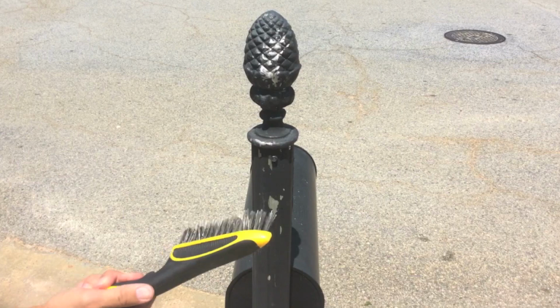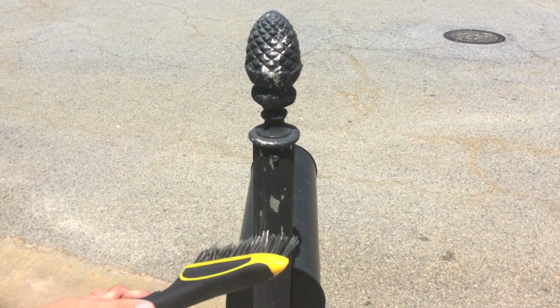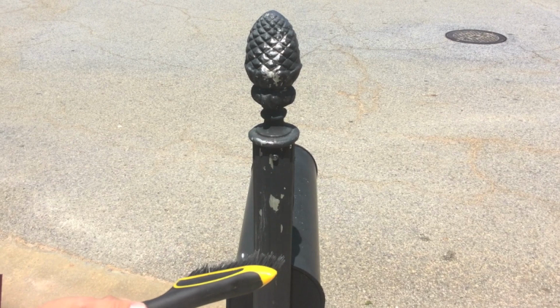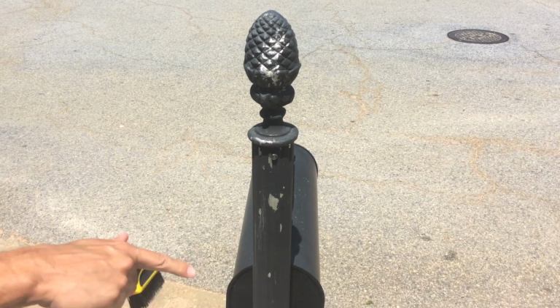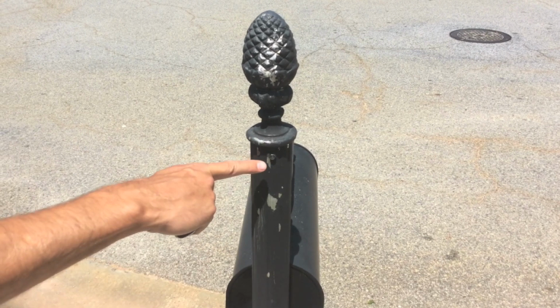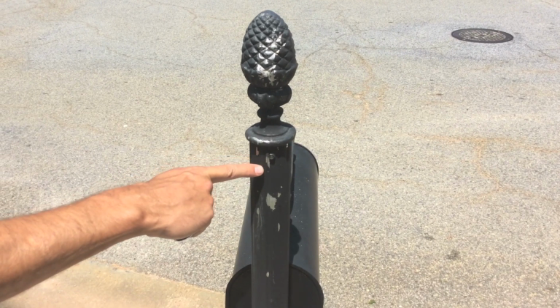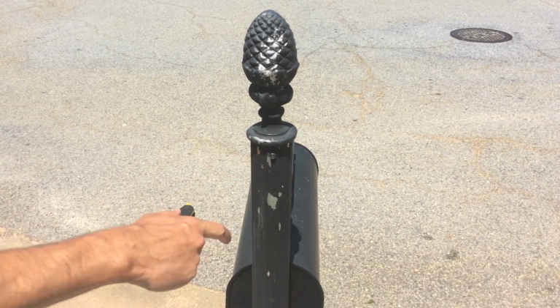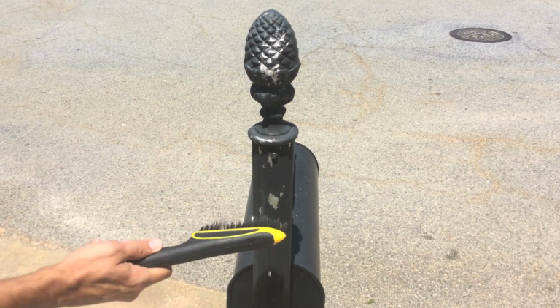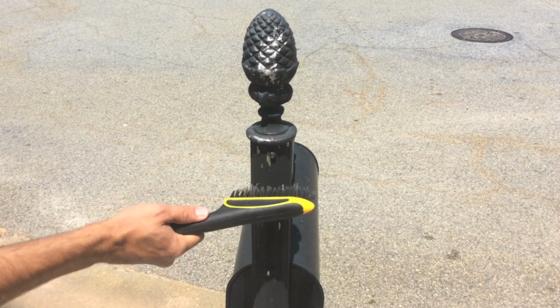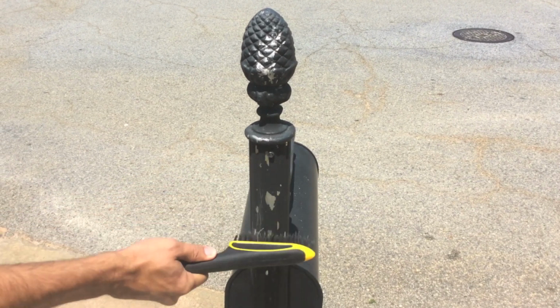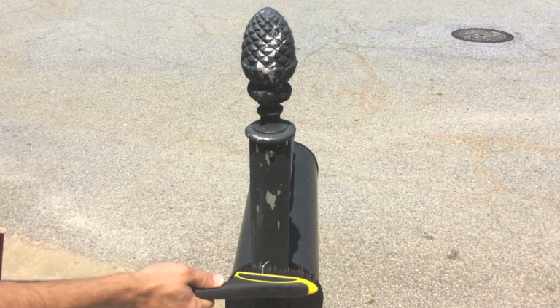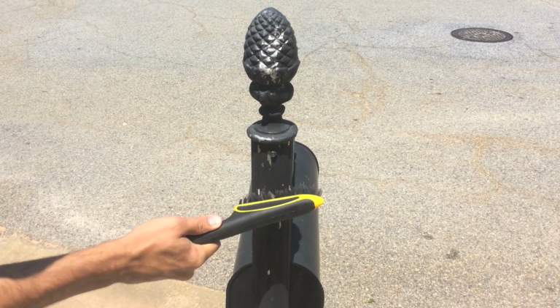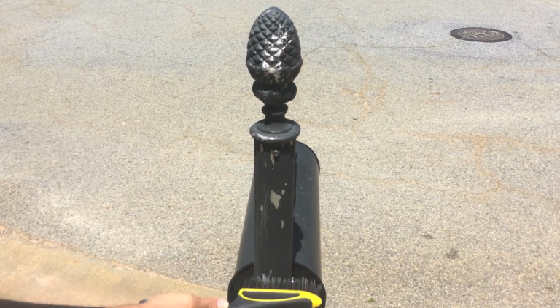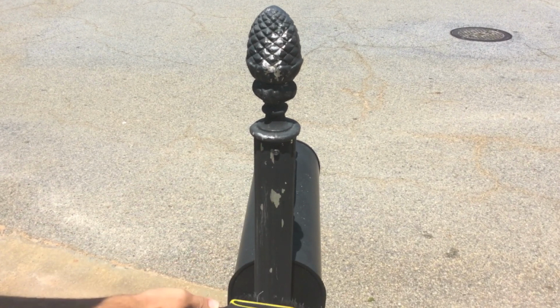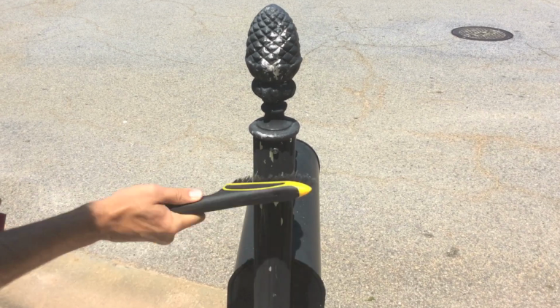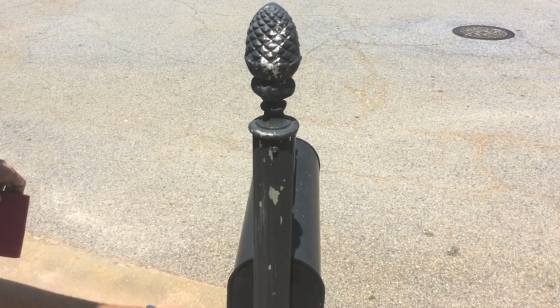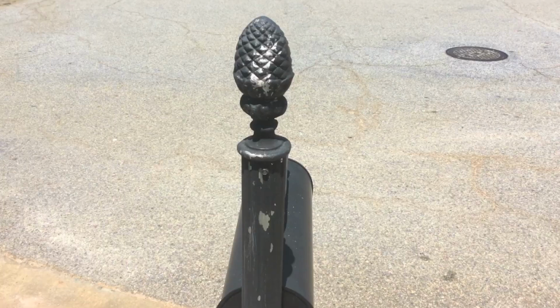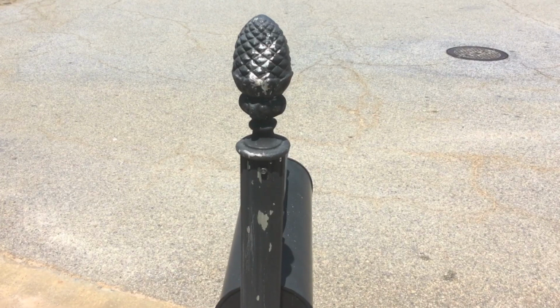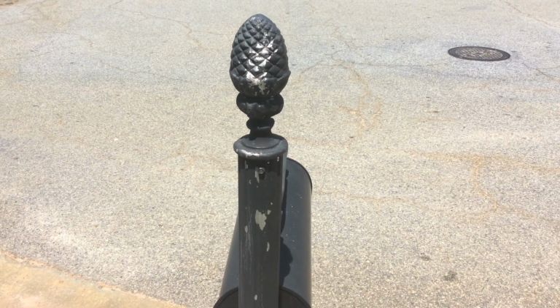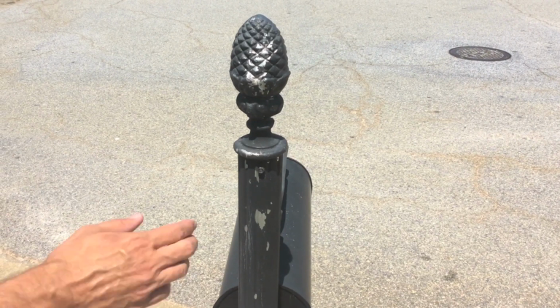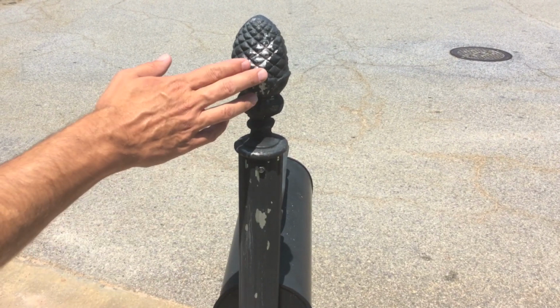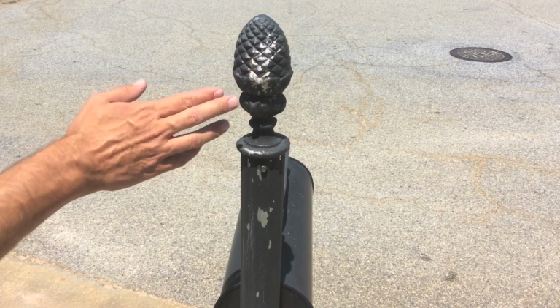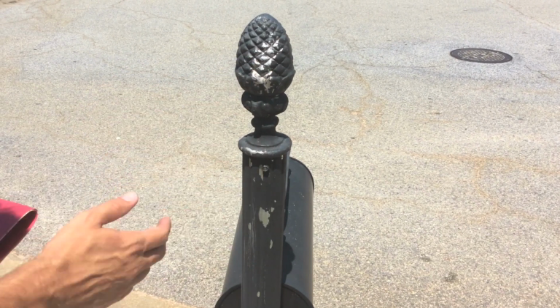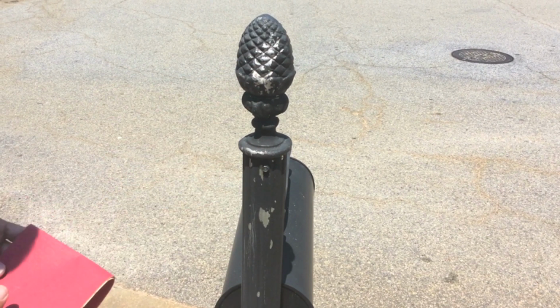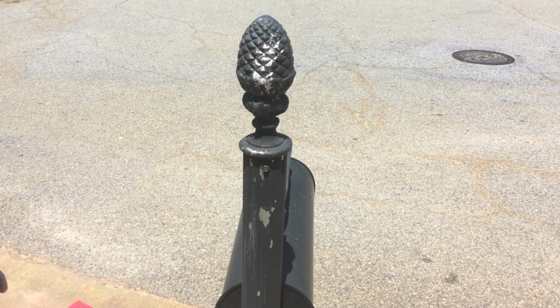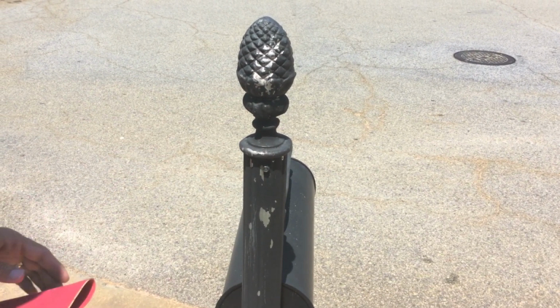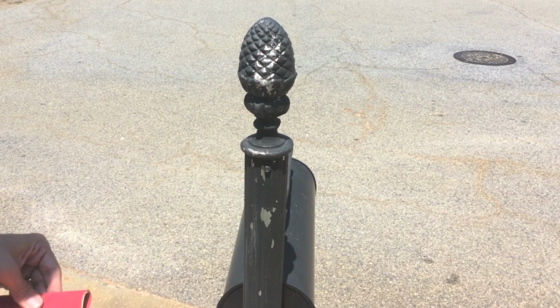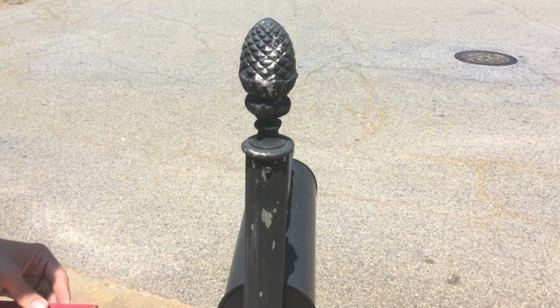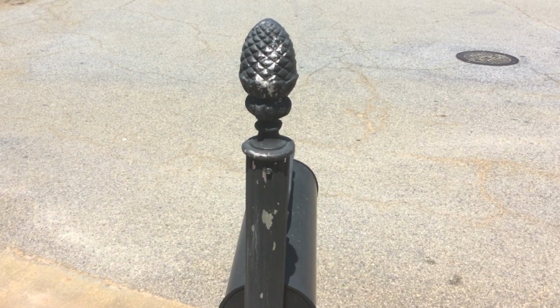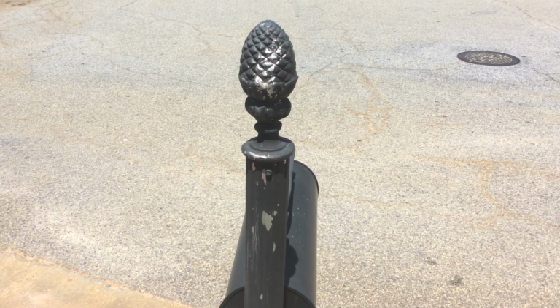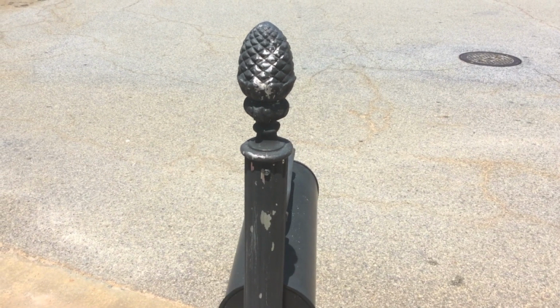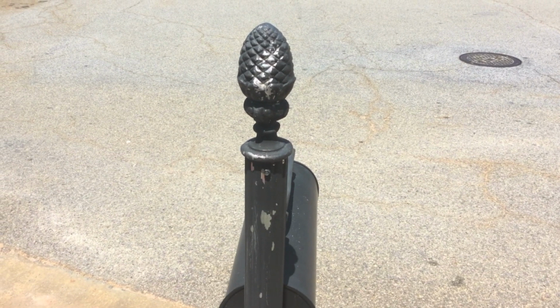We're going to take the wire brush and just get any of this loose paint off. Now that we've gotten all the loose paint off, we're going to take our sandpaper and just scuff sand the whole mailbox.